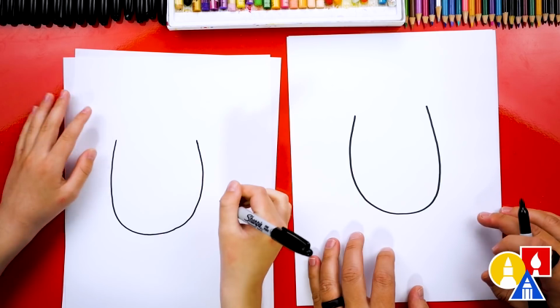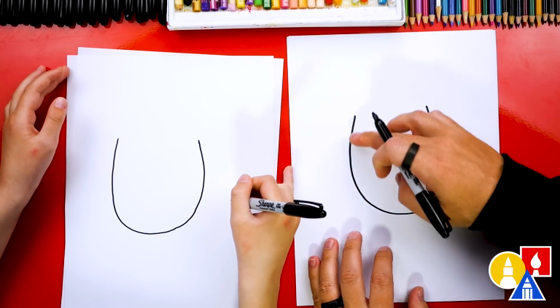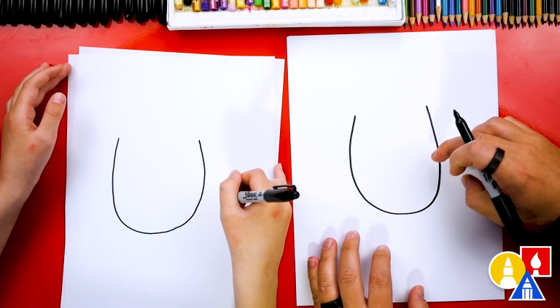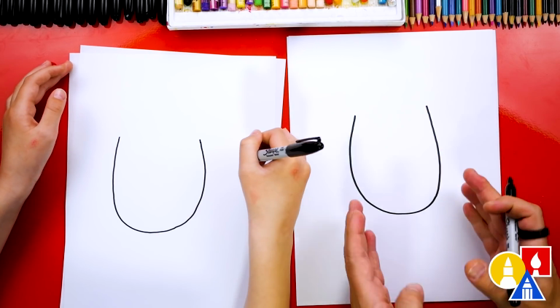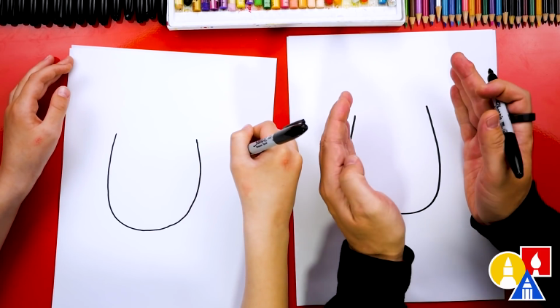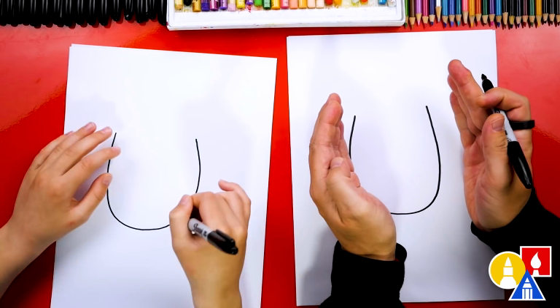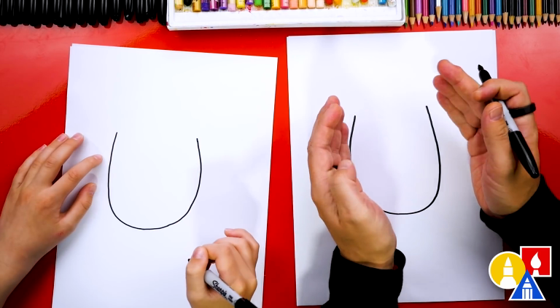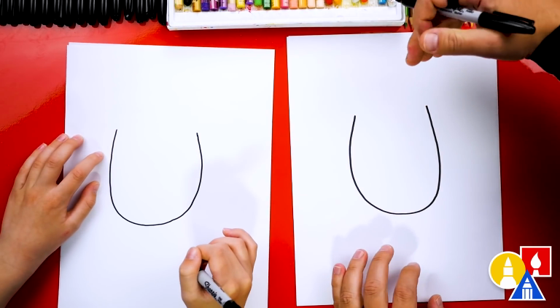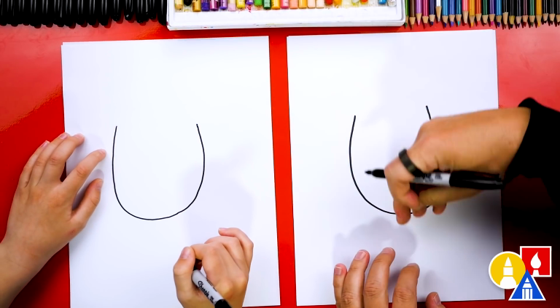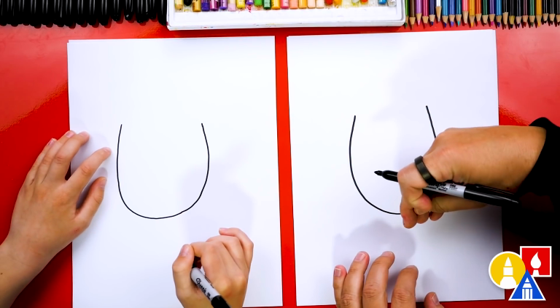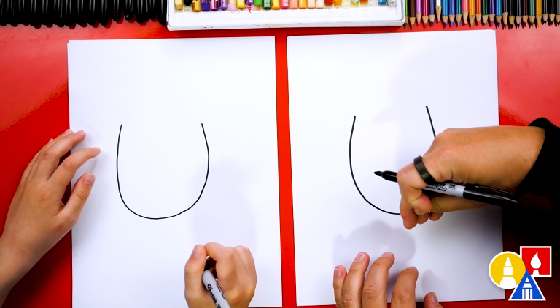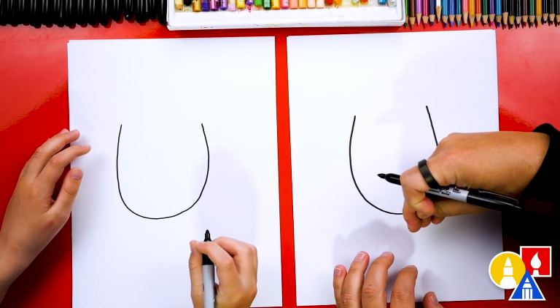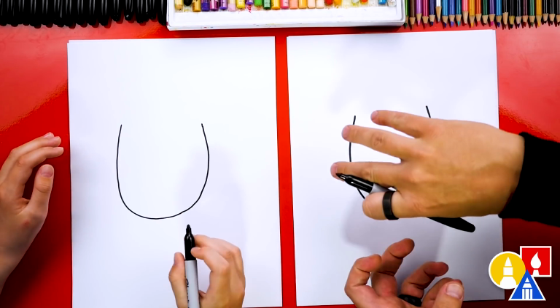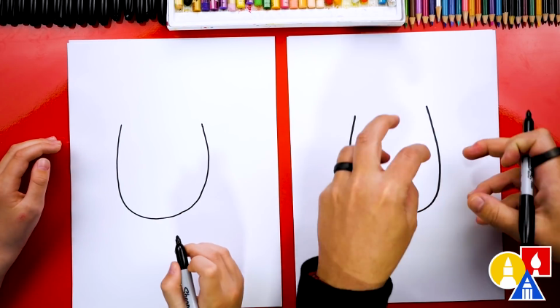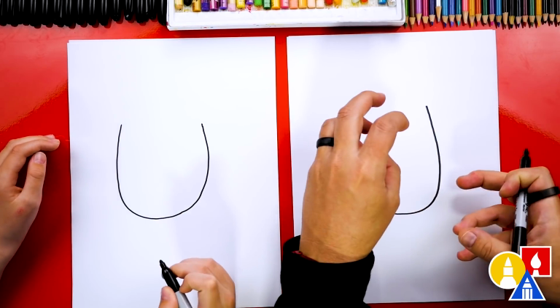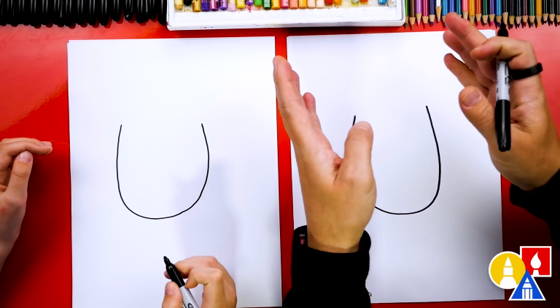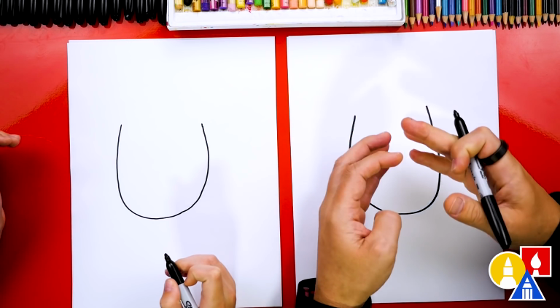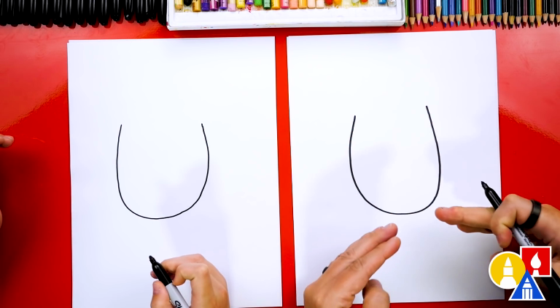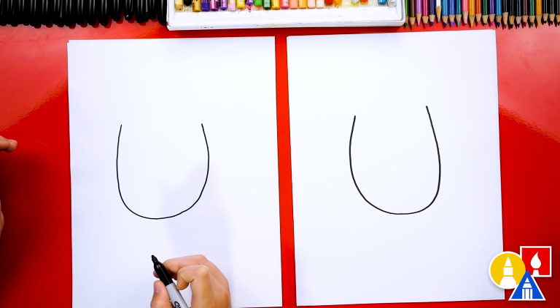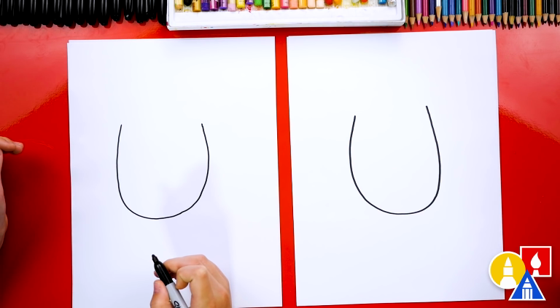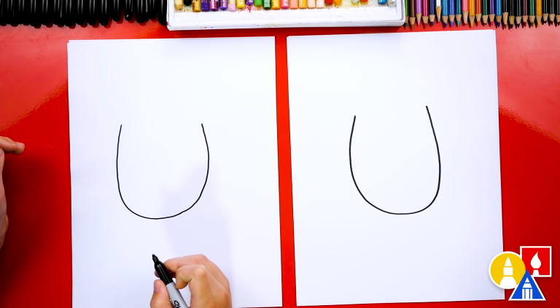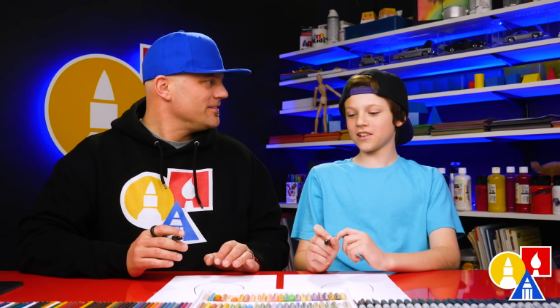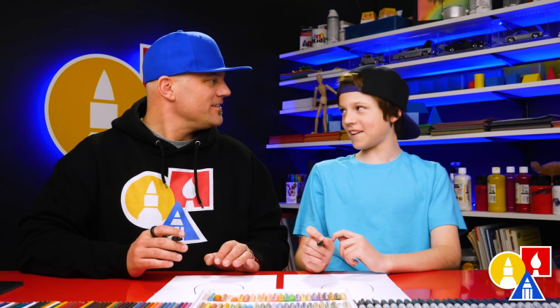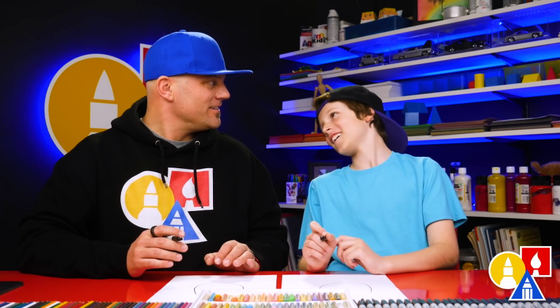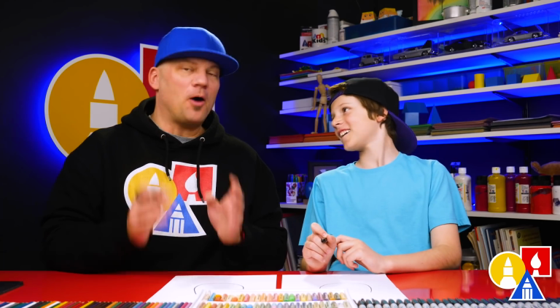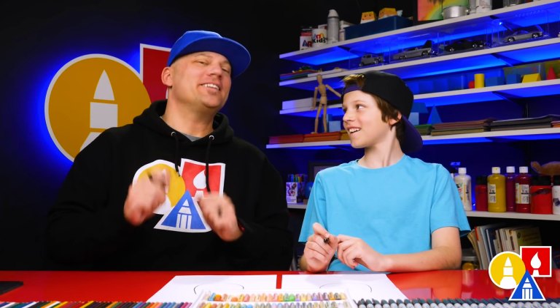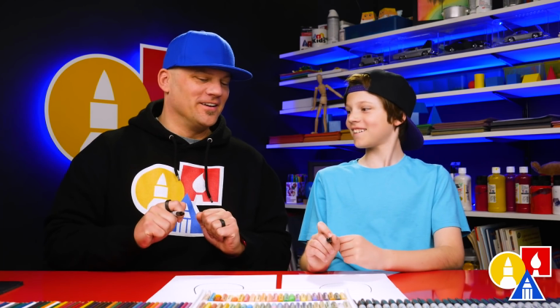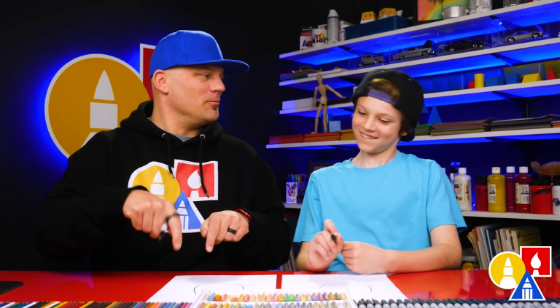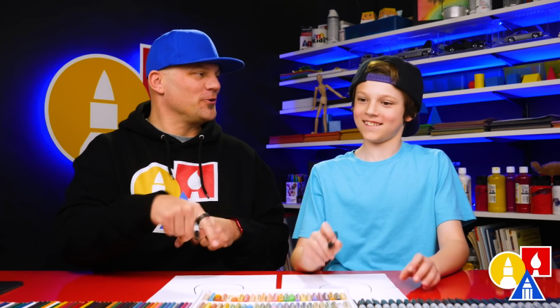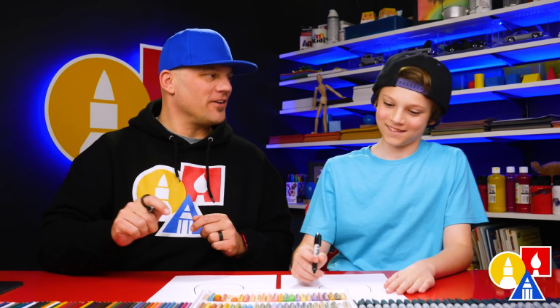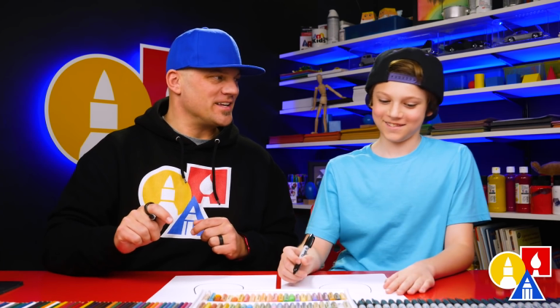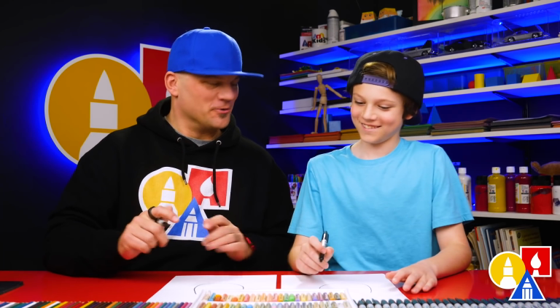If you have the horseshoe pointing up, it can catch the good luck. And if you have it turned upside down, the good luck can flow out. So you could leave it either way — up or down. You could even draw this upside down if you wanted.